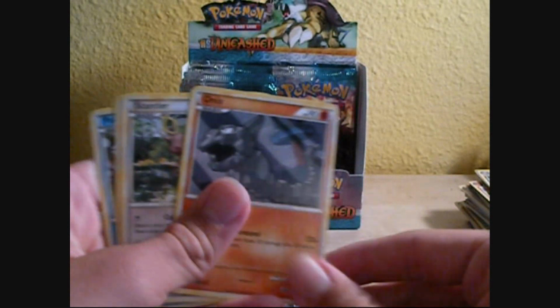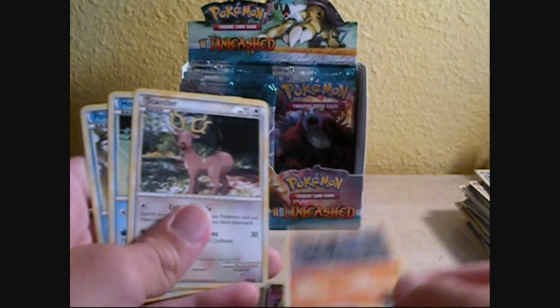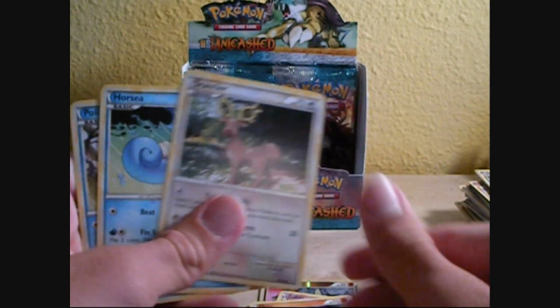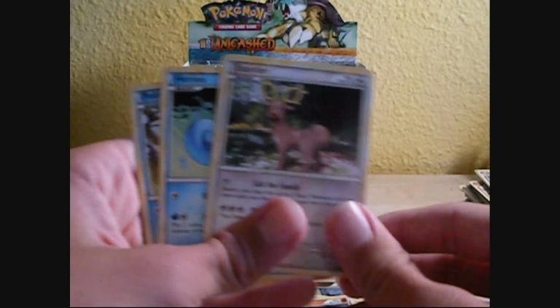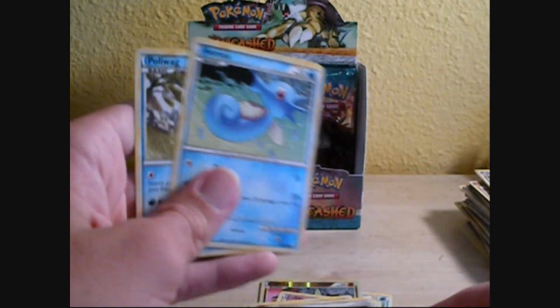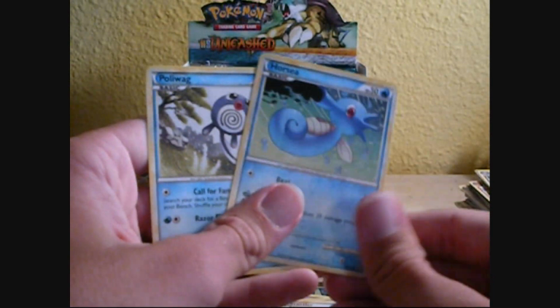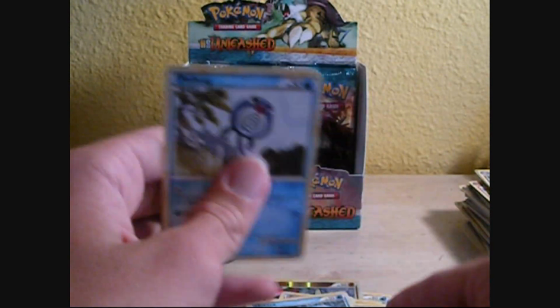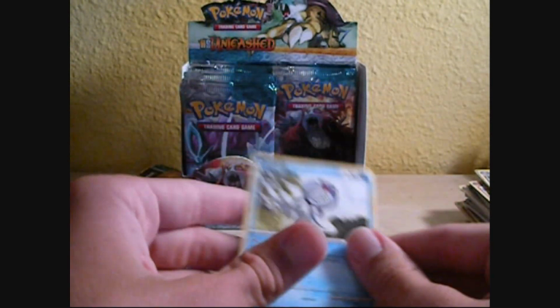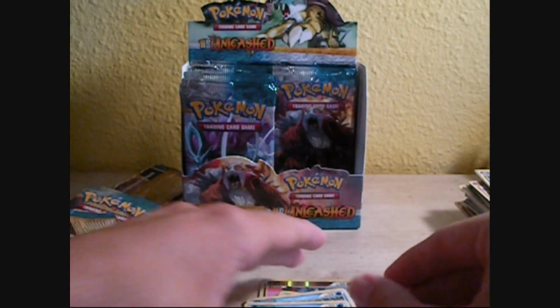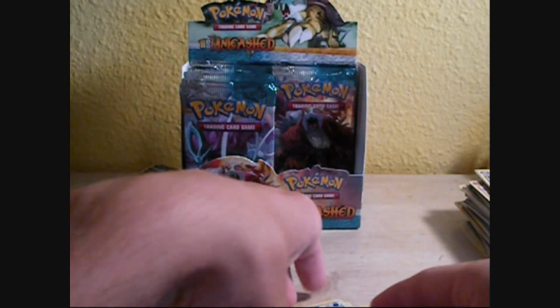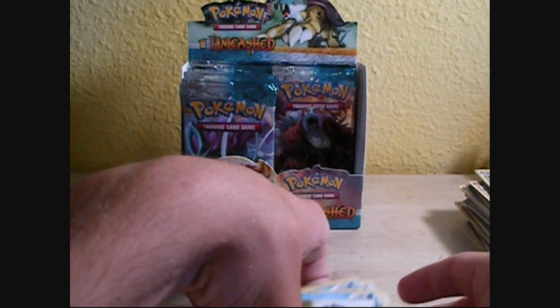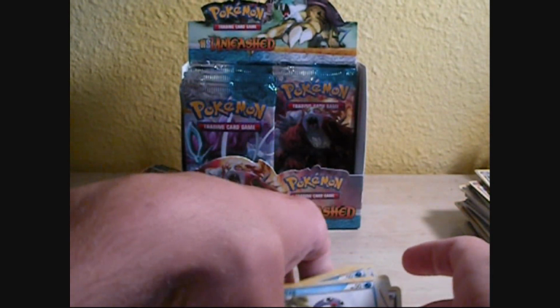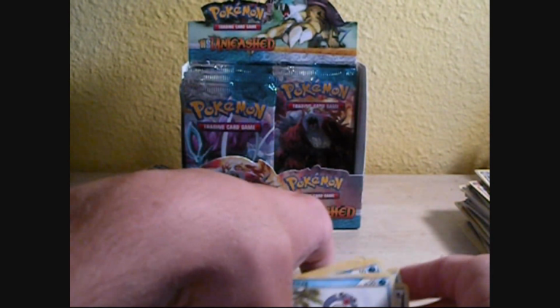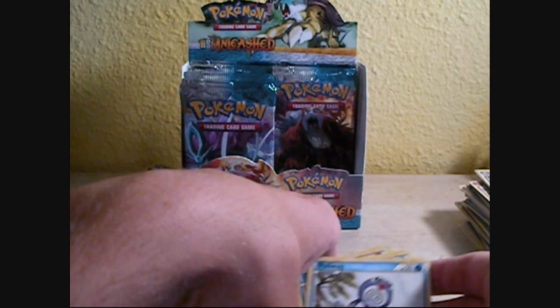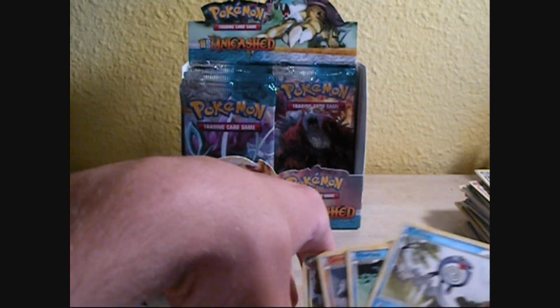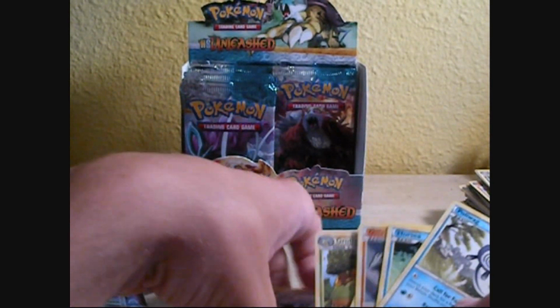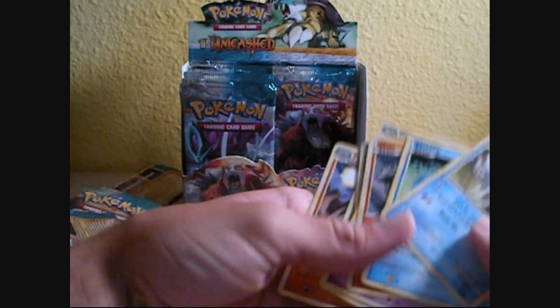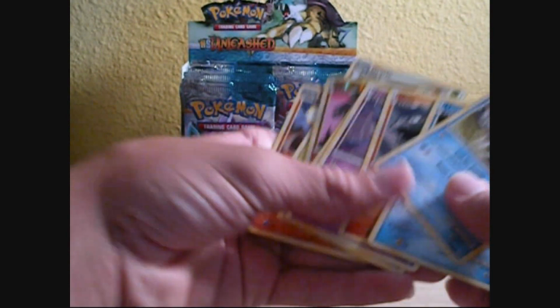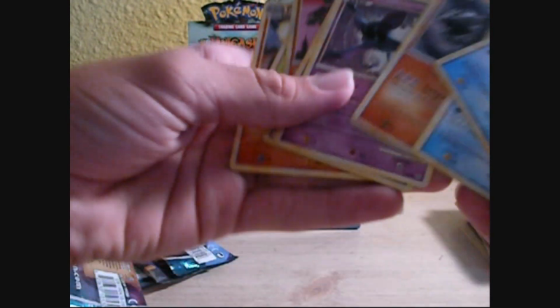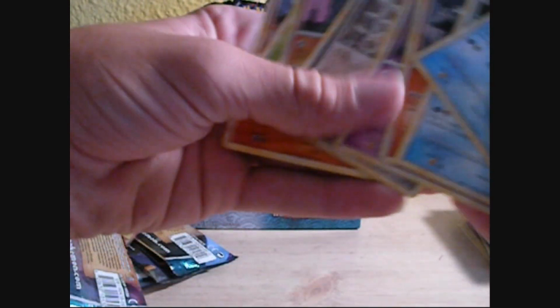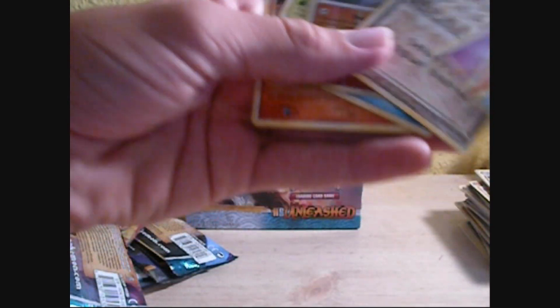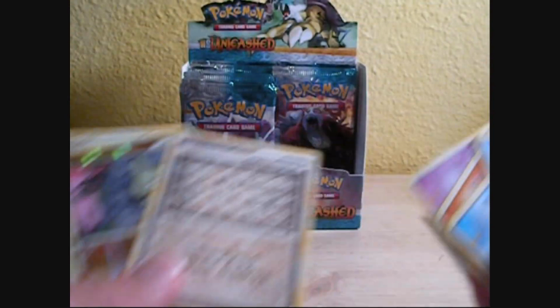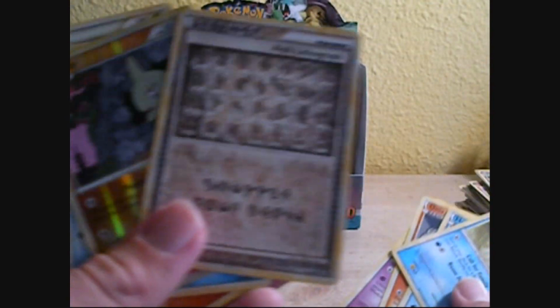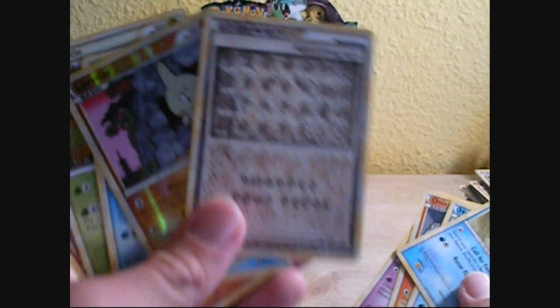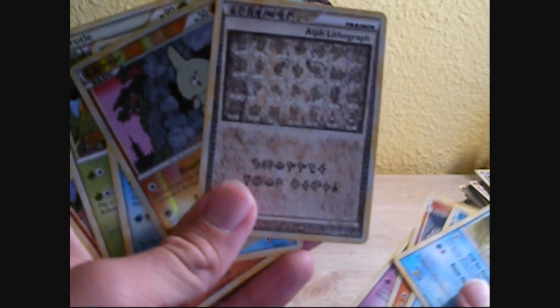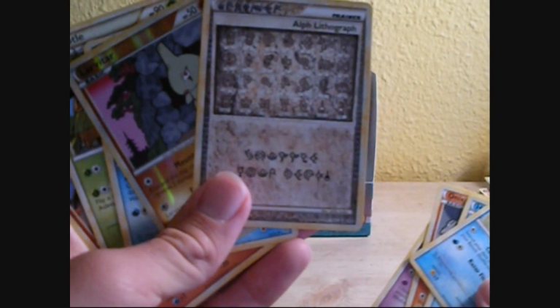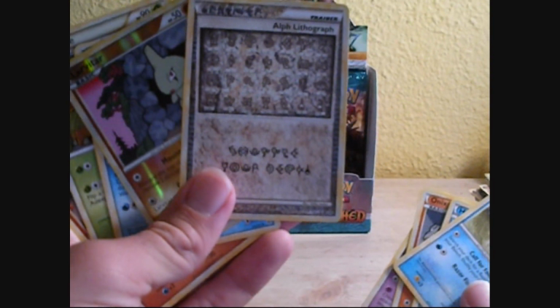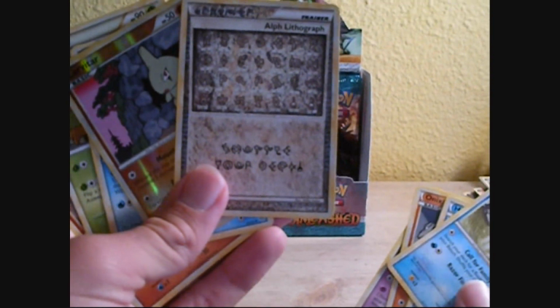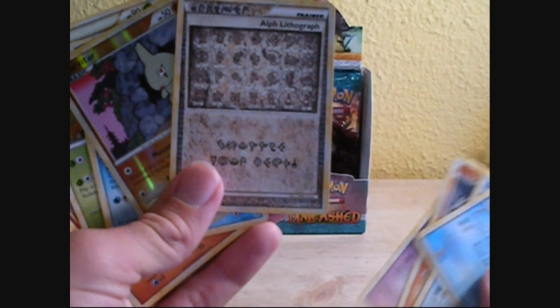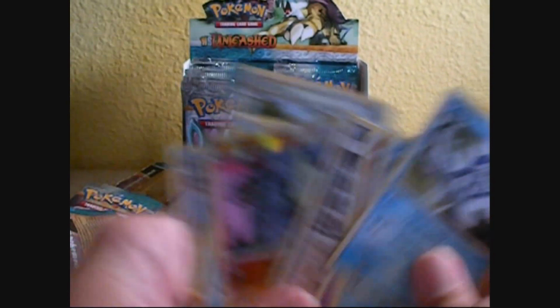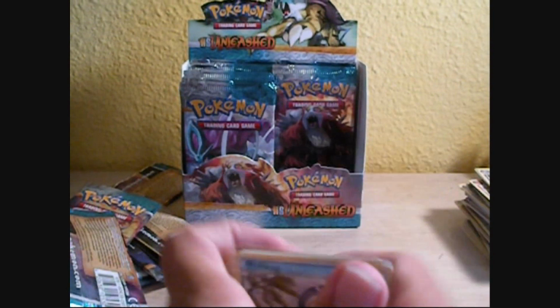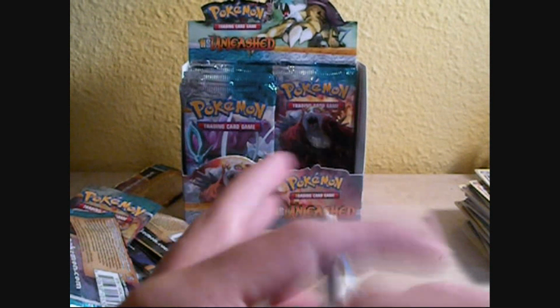Zubat, Onix, Stantler, Horsea, Poliwag. That's cool — that's my first Alph Lithograph. I didn't get it in the HeartGold SoulSilver set. Shuffle your deck. Awesome.